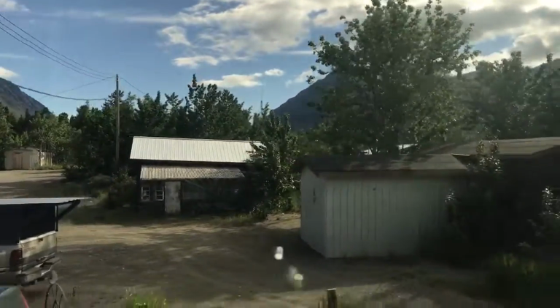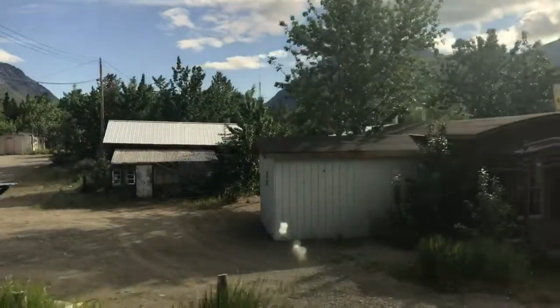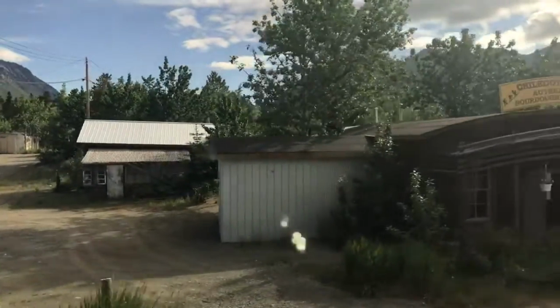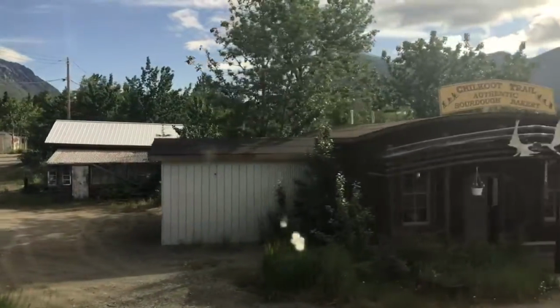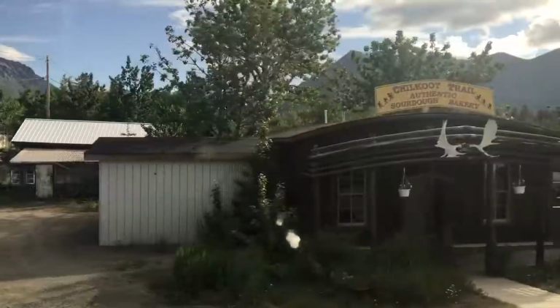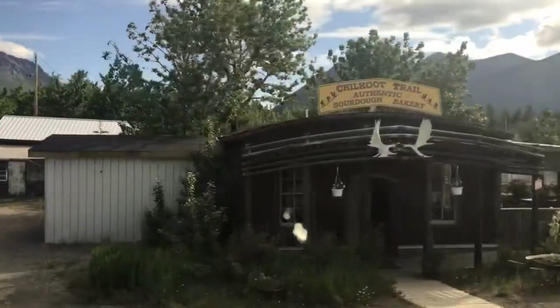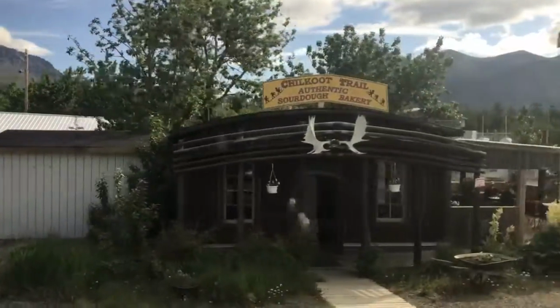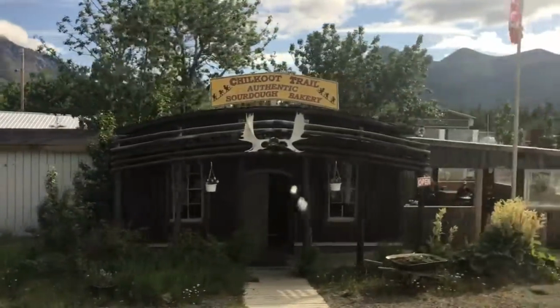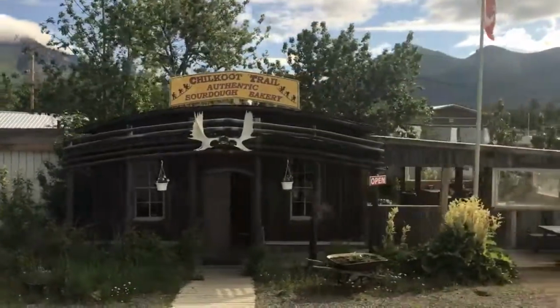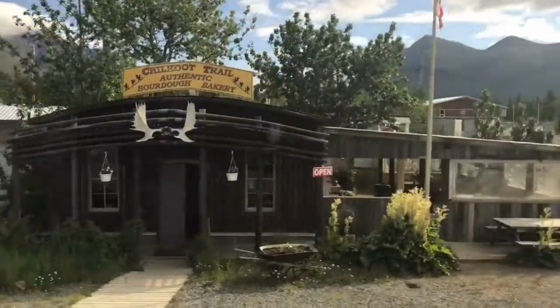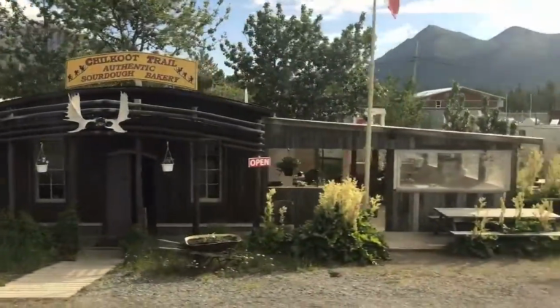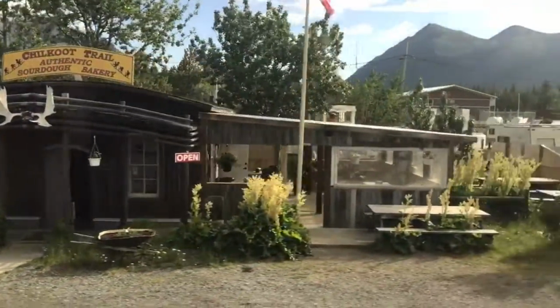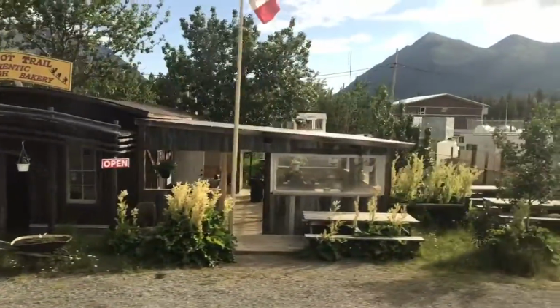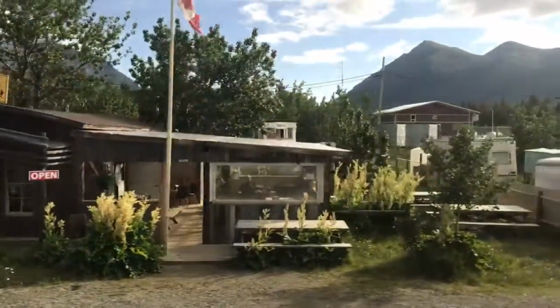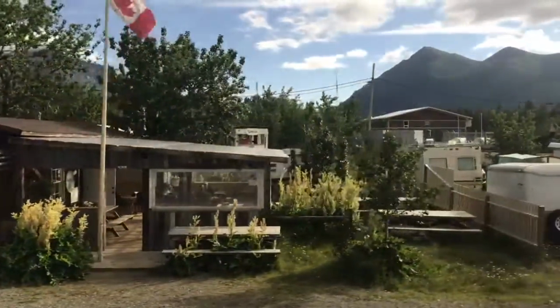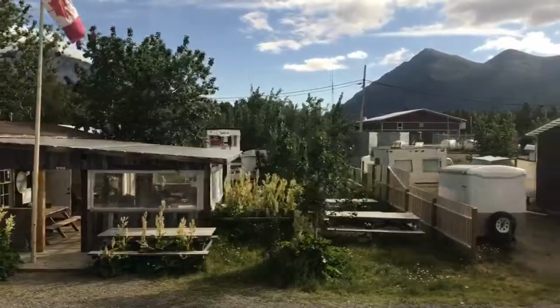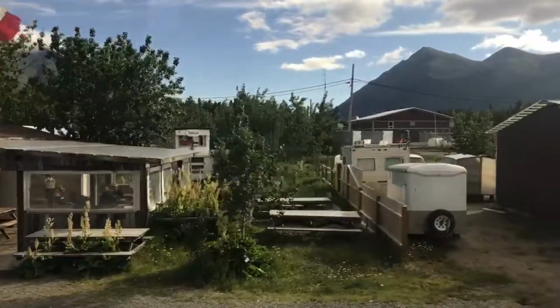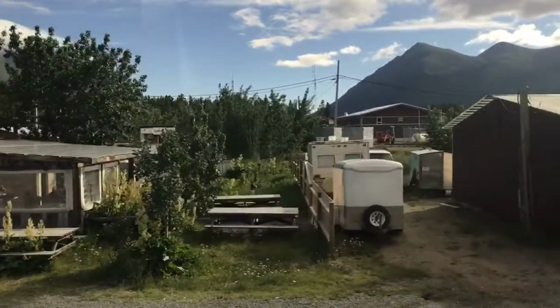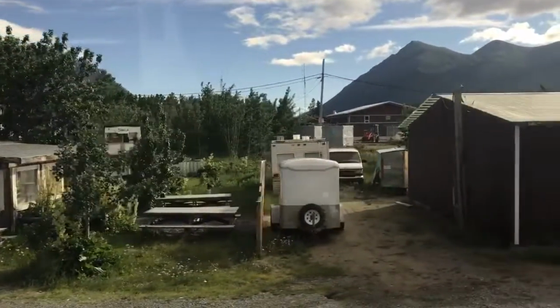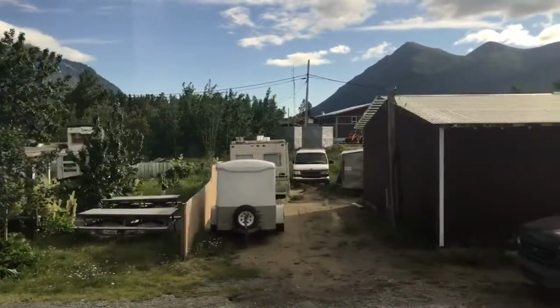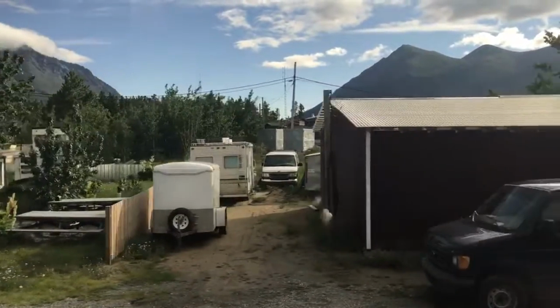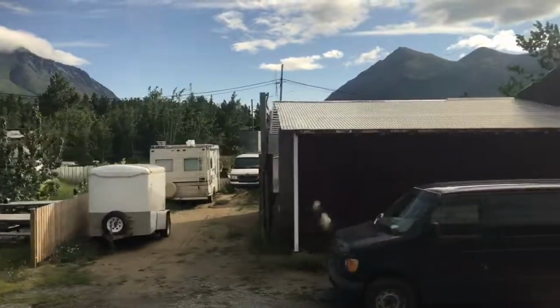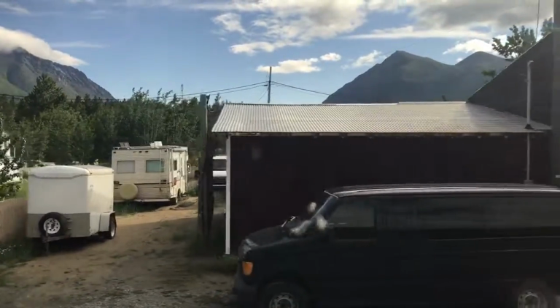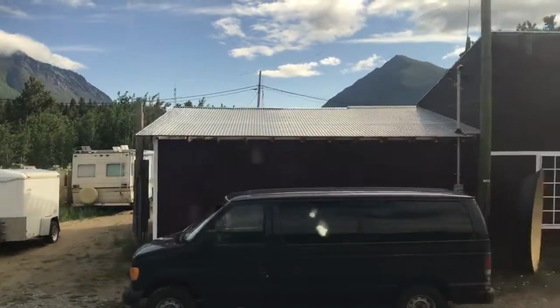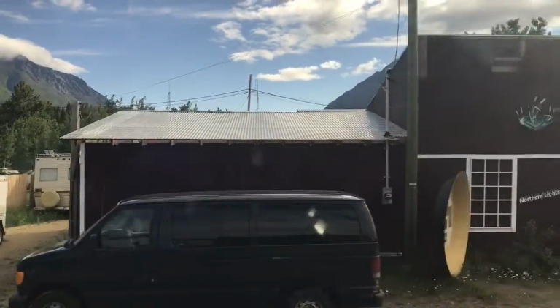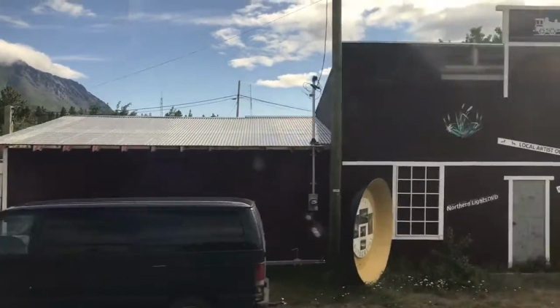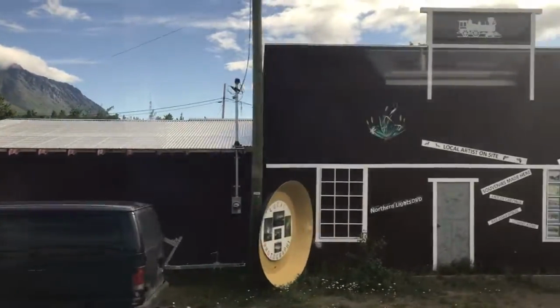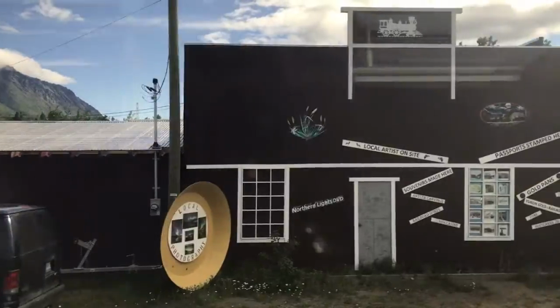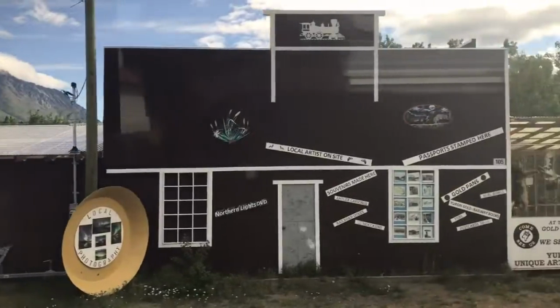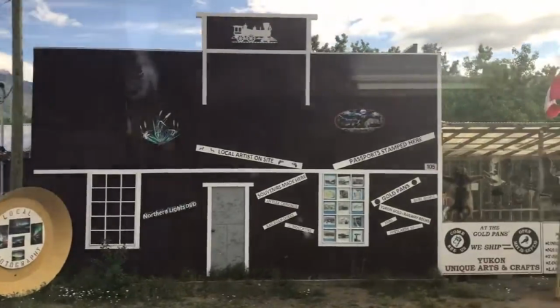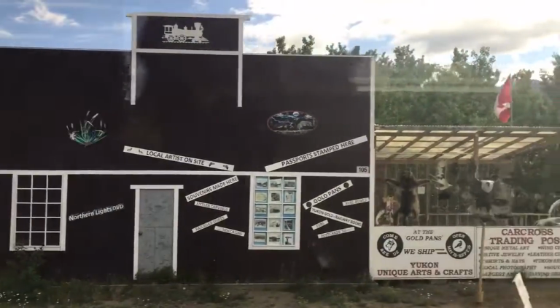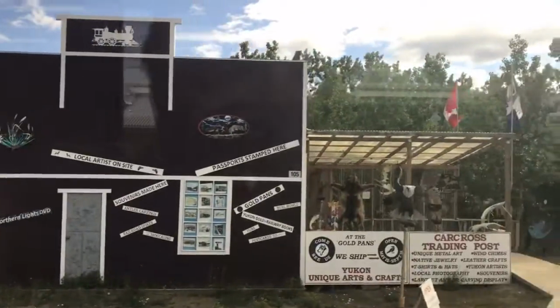Right next to that, this building where this flag is at — if you want to know what they do in the wintertime, this is a good place to come and look. He makes some beautiful artwork out of metal. It's a place where he sells things, but it almost looks like a museum.